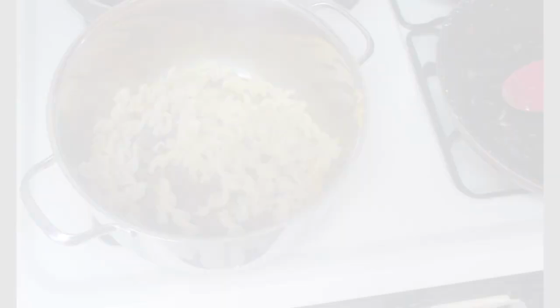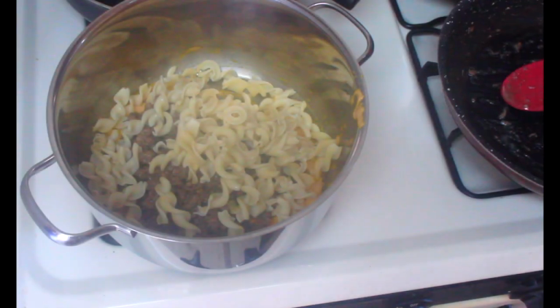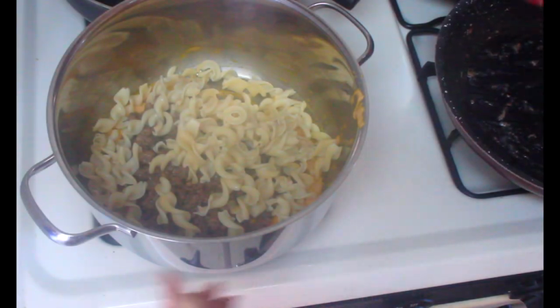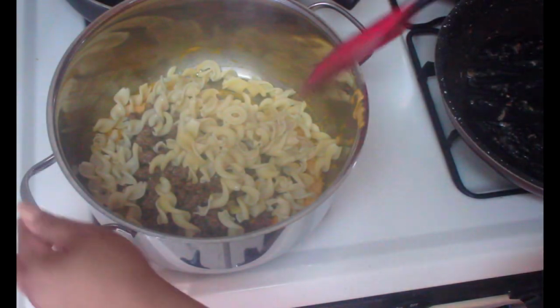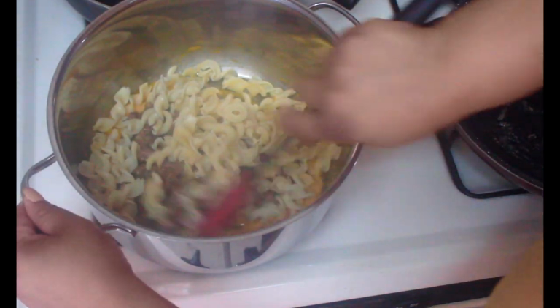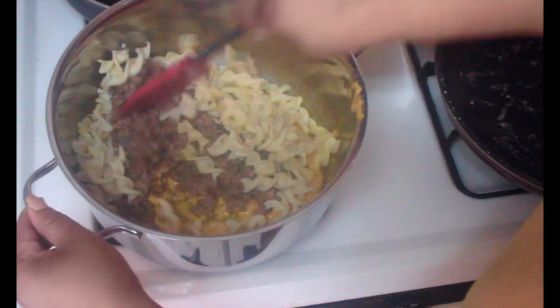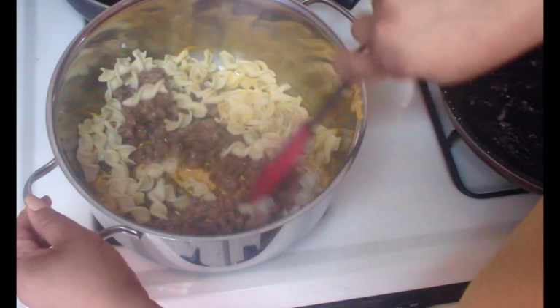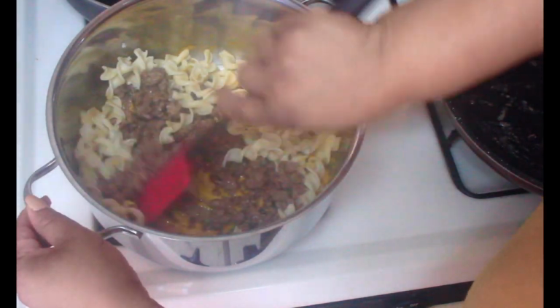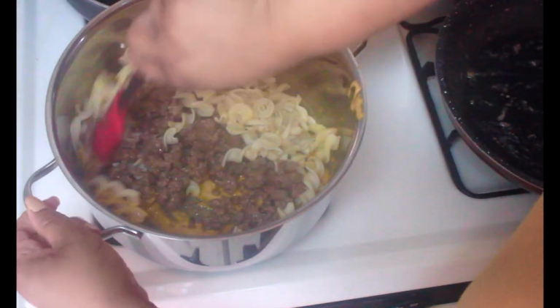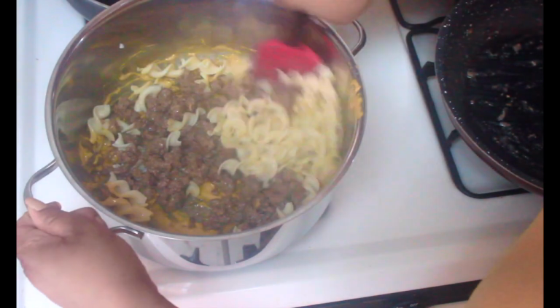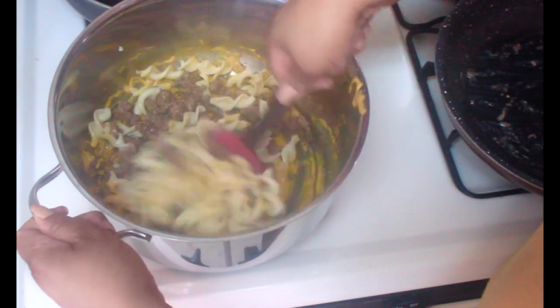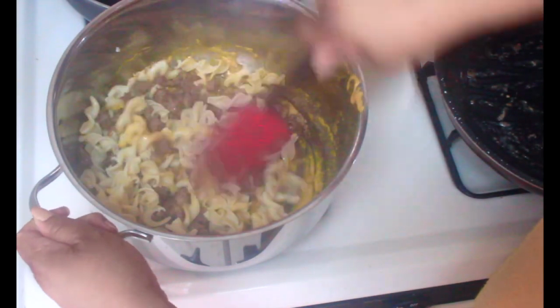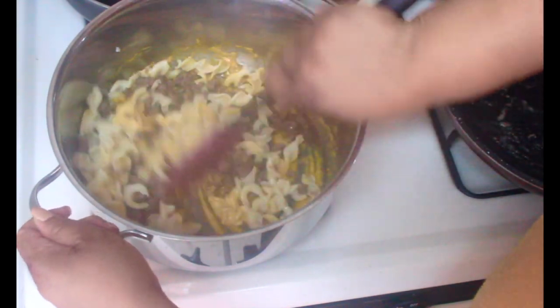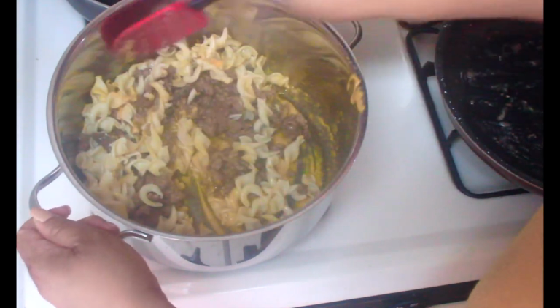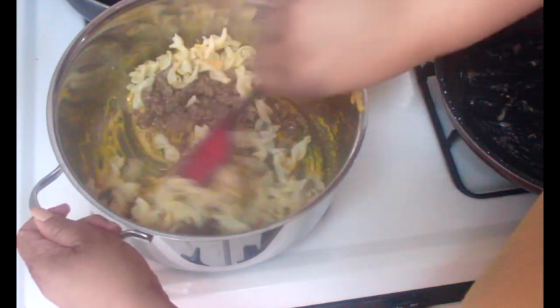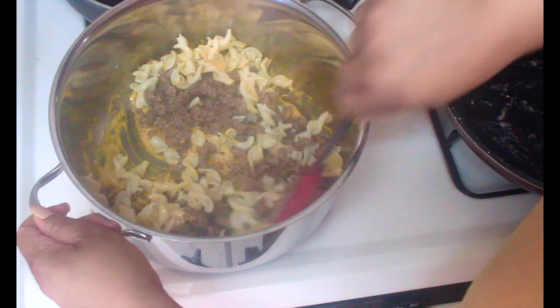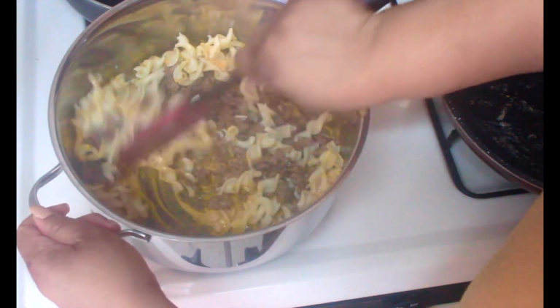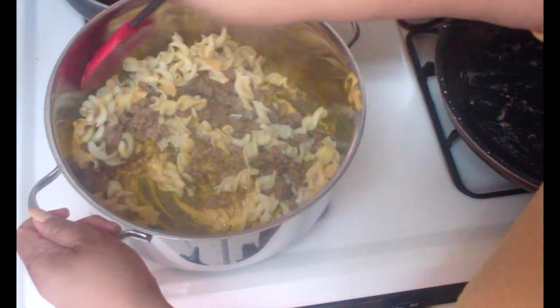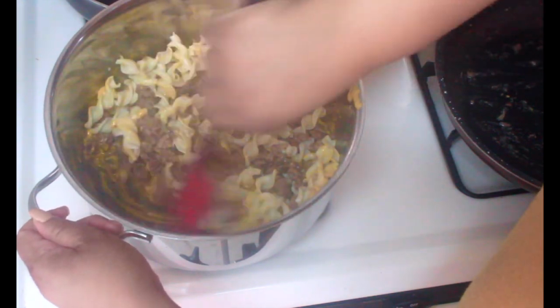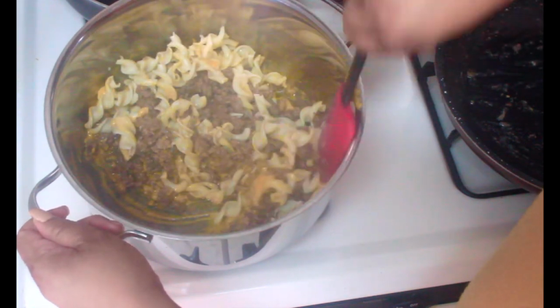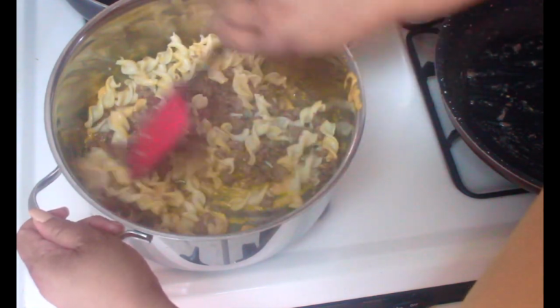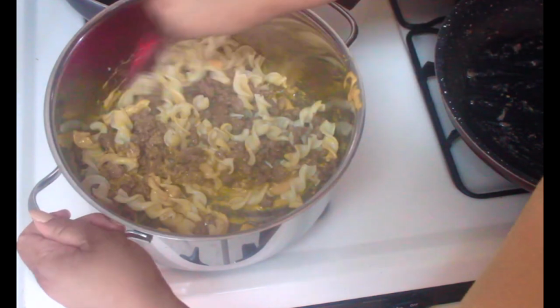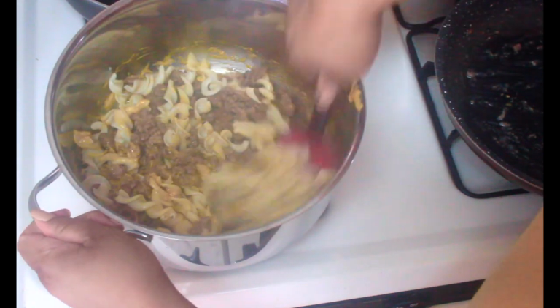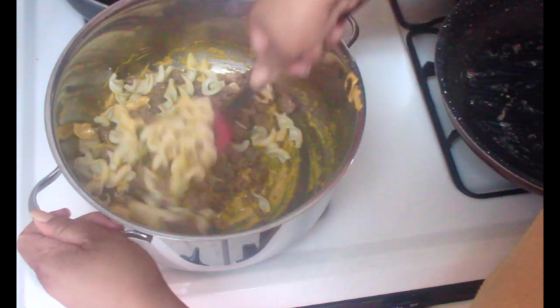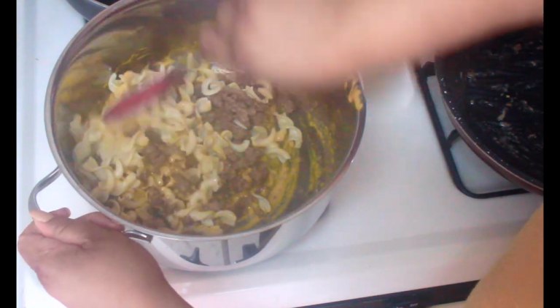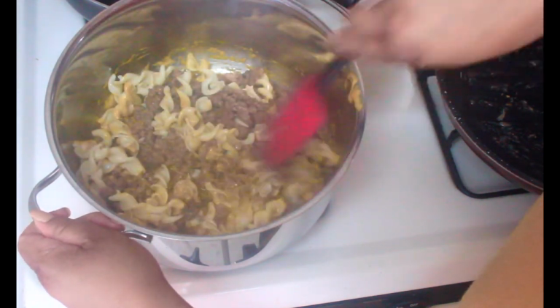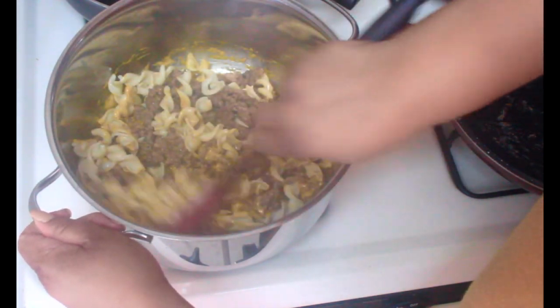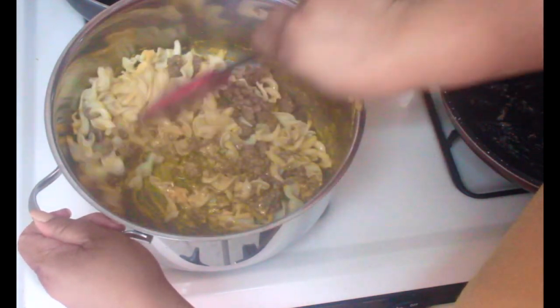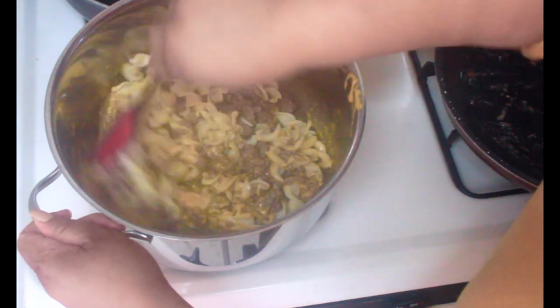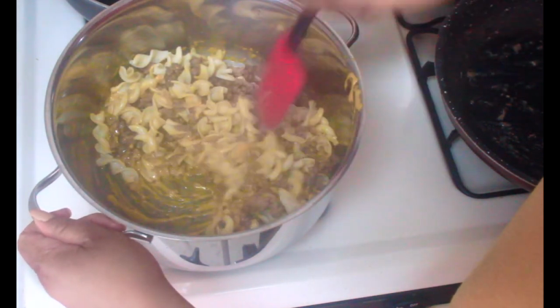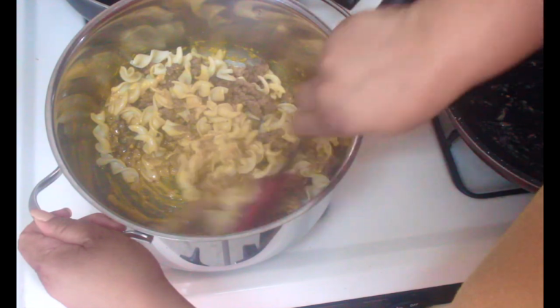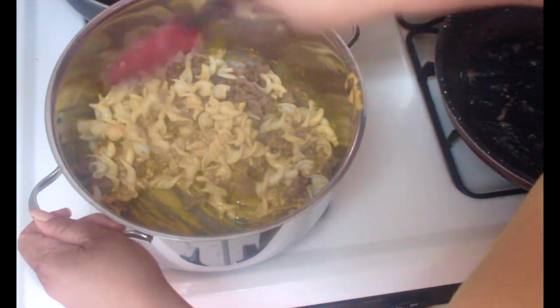The noodles at this point should be drained and tender — not mushy, just tender. Add them to the pot with the sautéed meat and cheese sauce, then stir to combine everything.